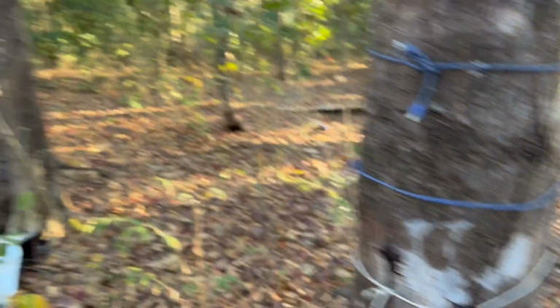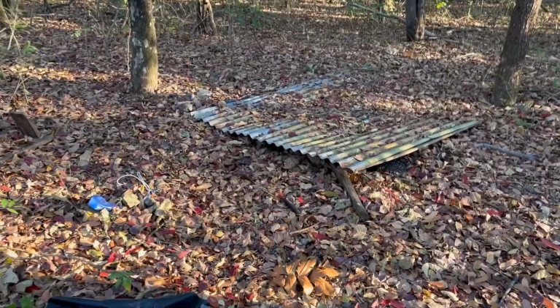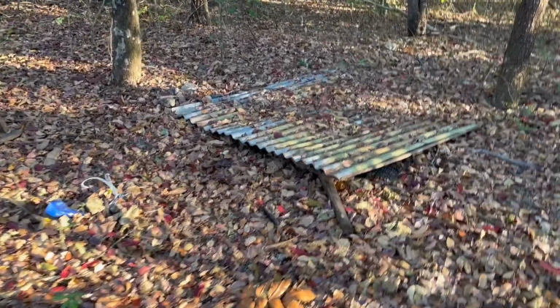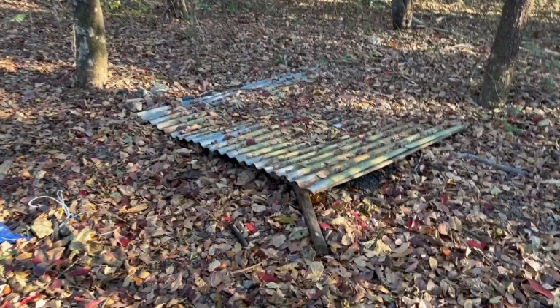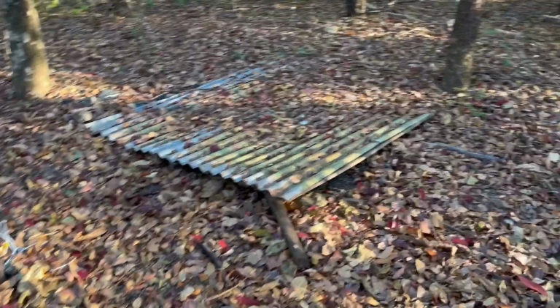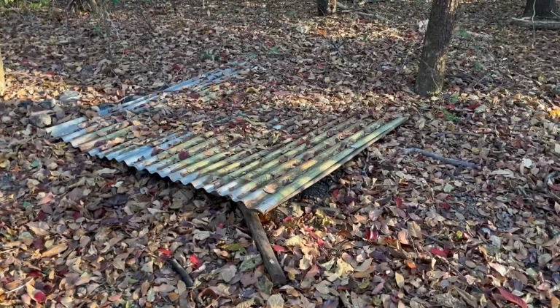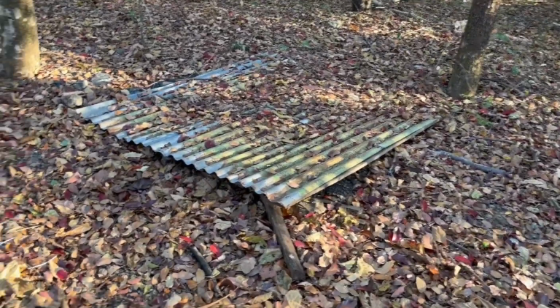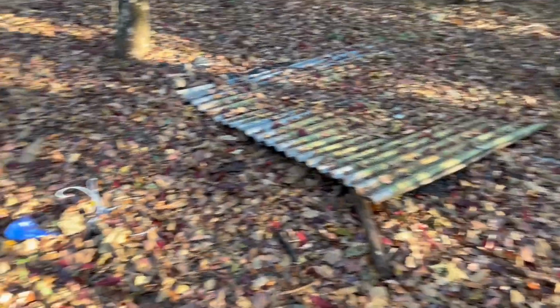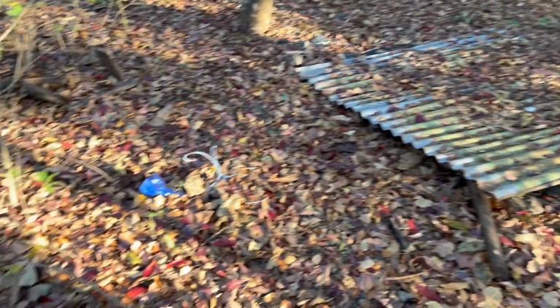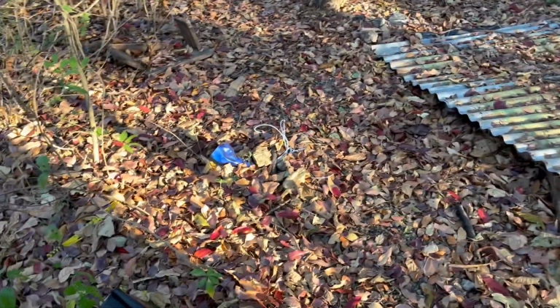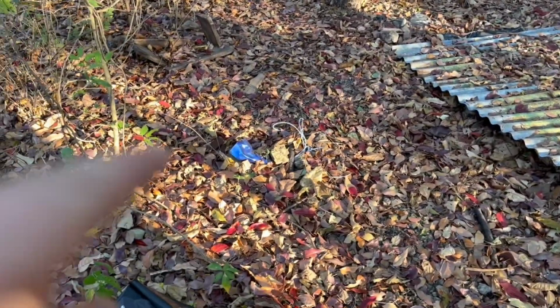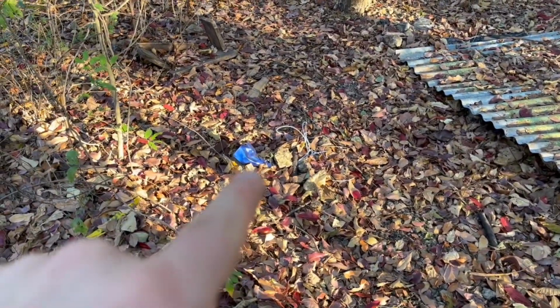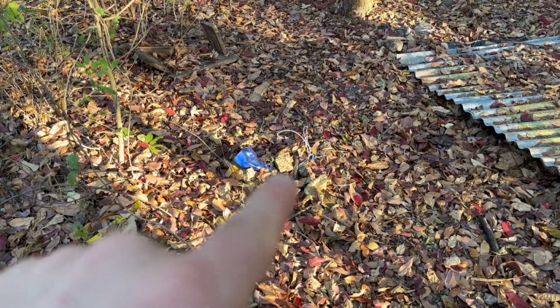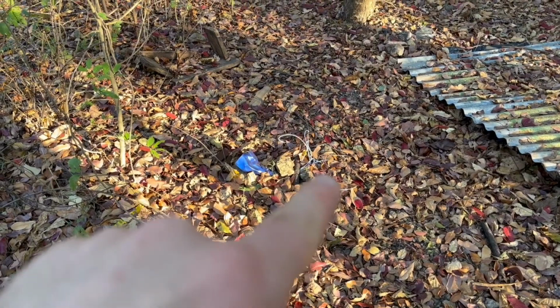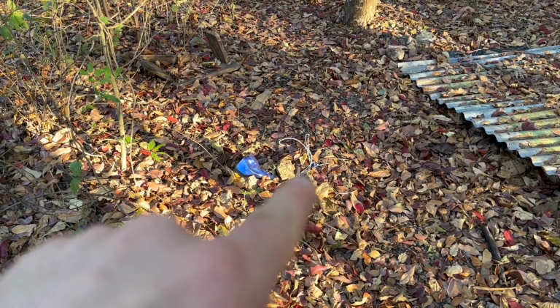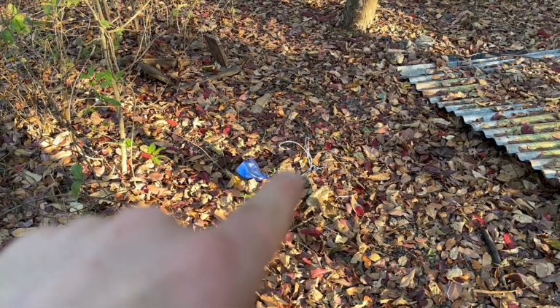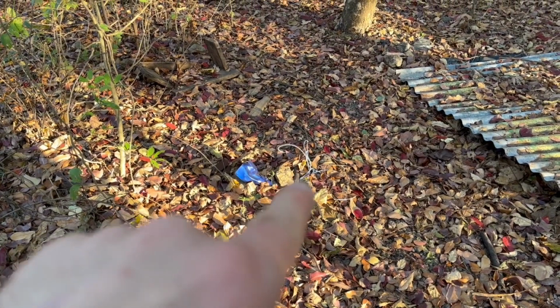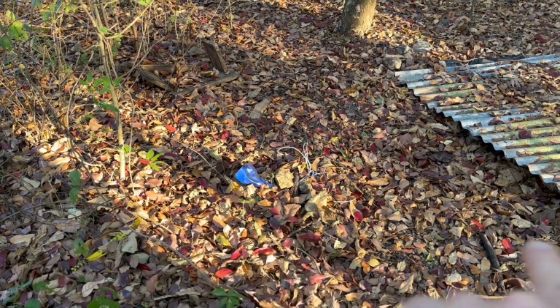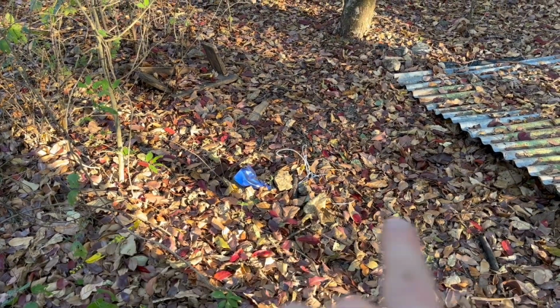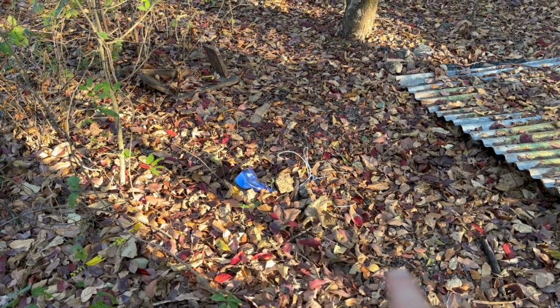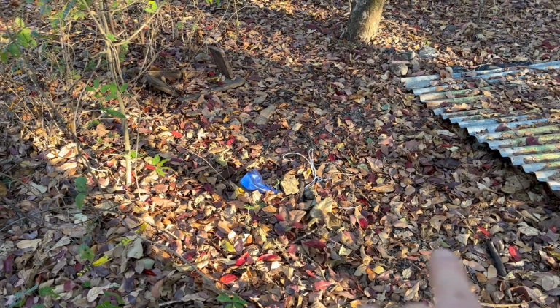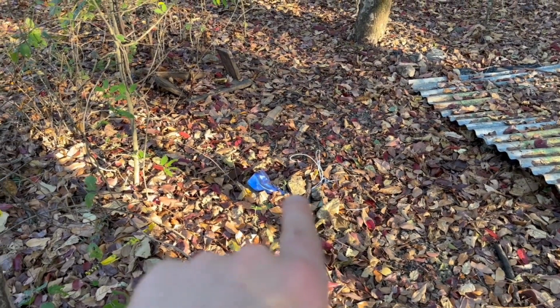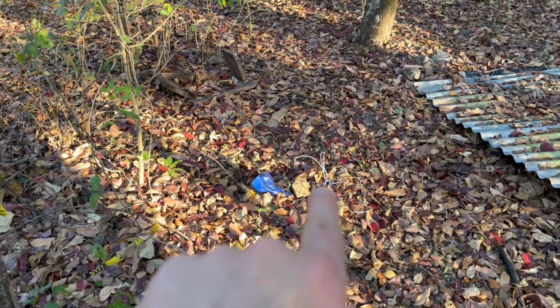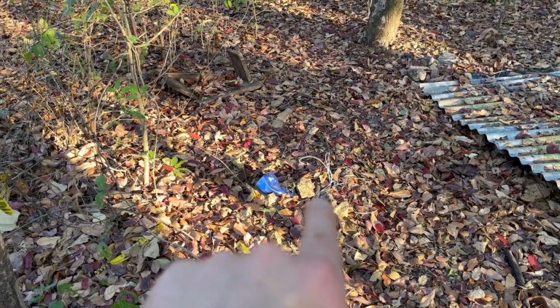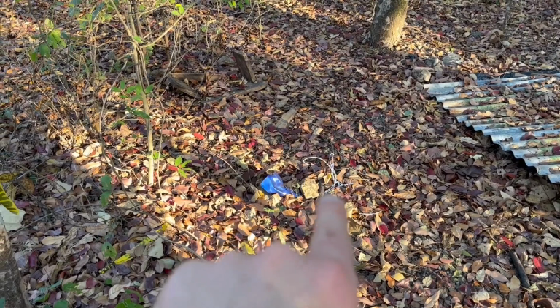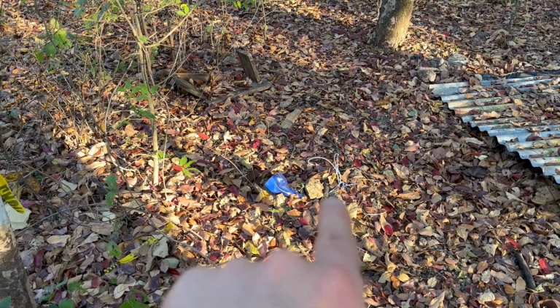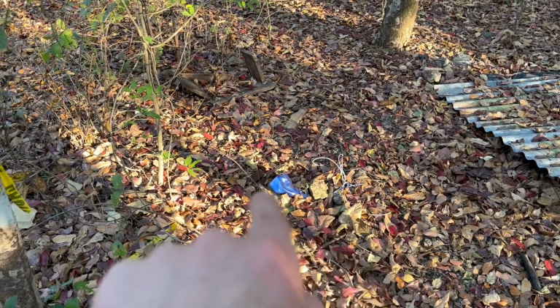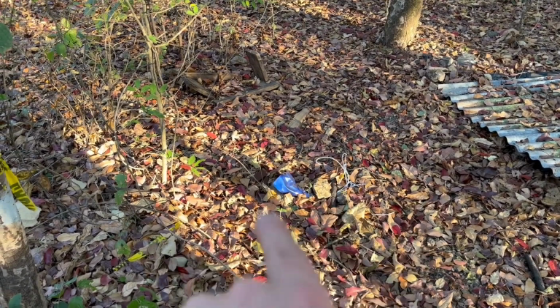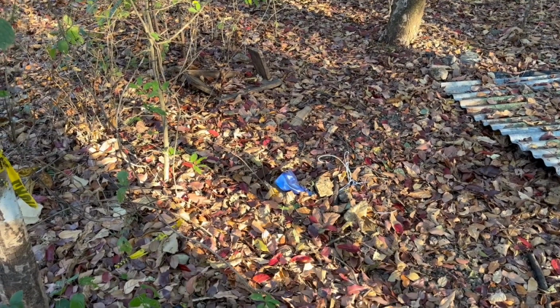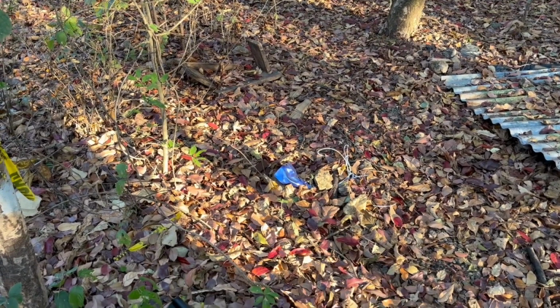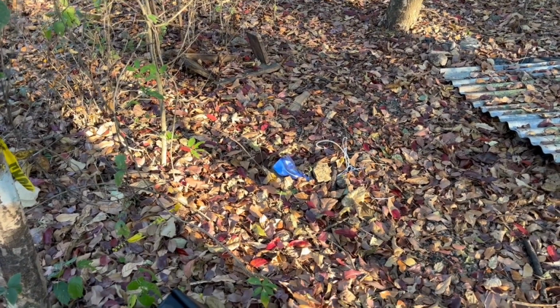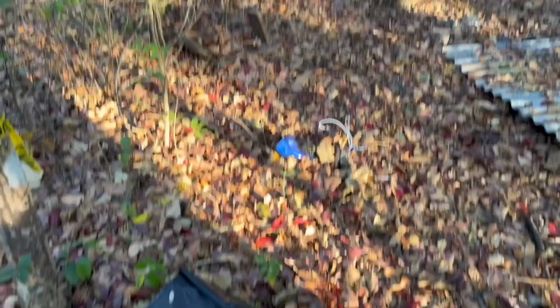Here we have our soil pit with soil moisture sensors installed, and down here you see the setup for our soil gas probes which are dug in here, just resting here with little tubing where we can draw out the air to our isotope analyzer.